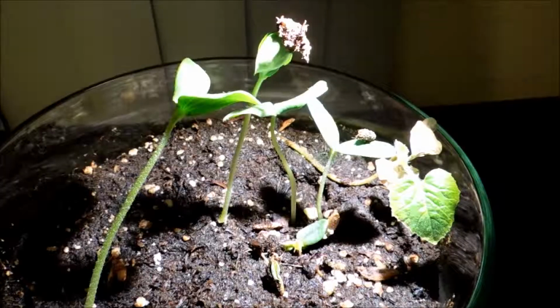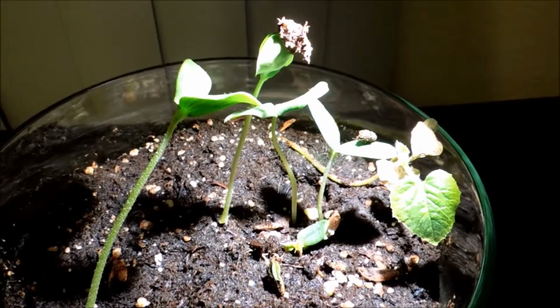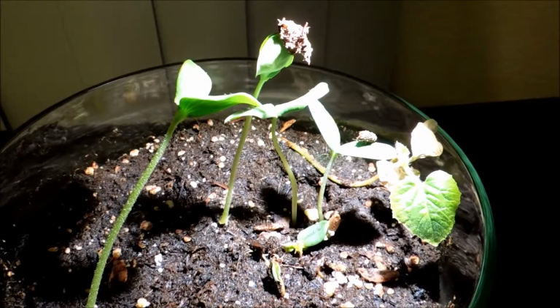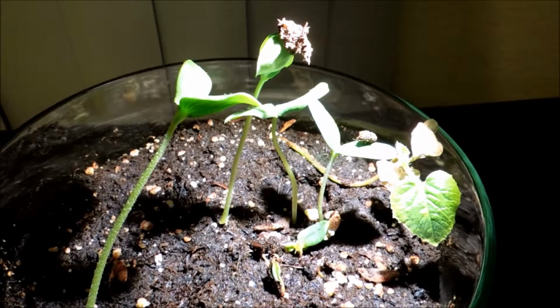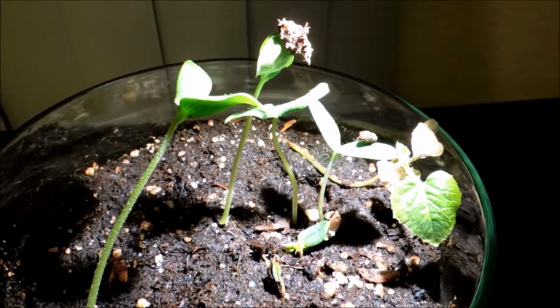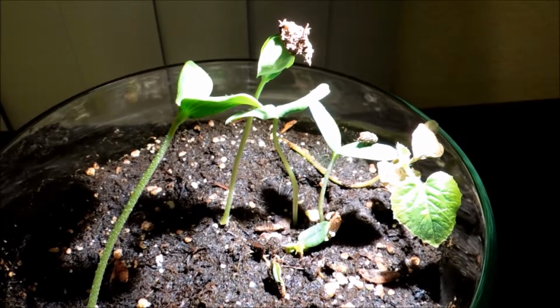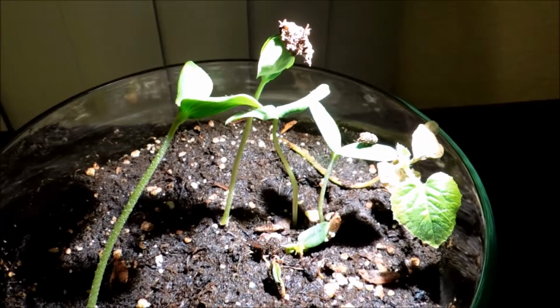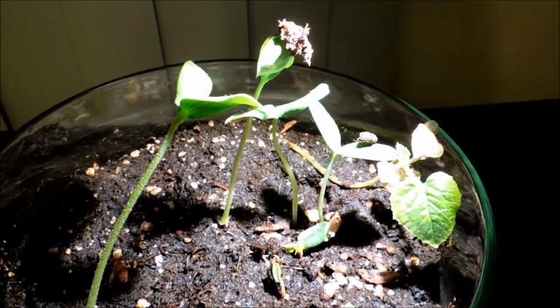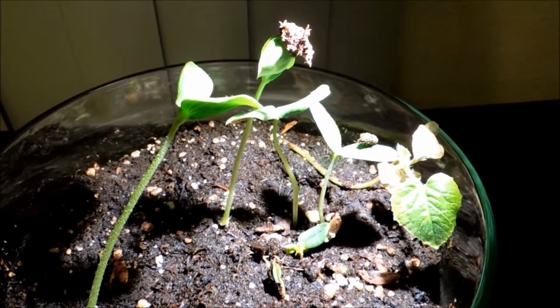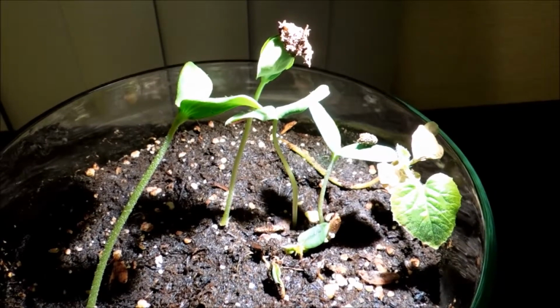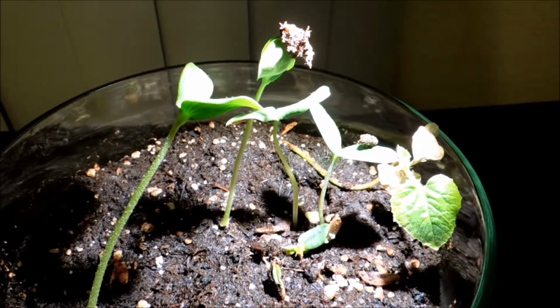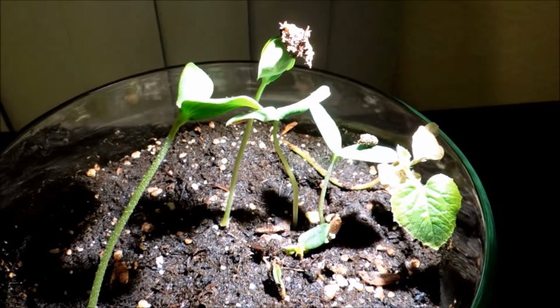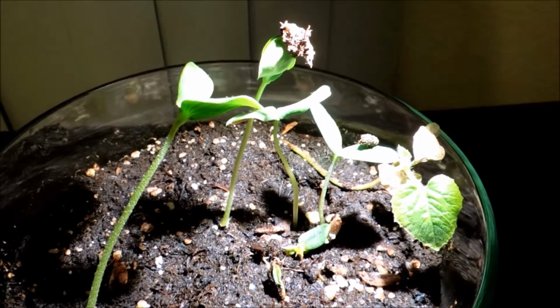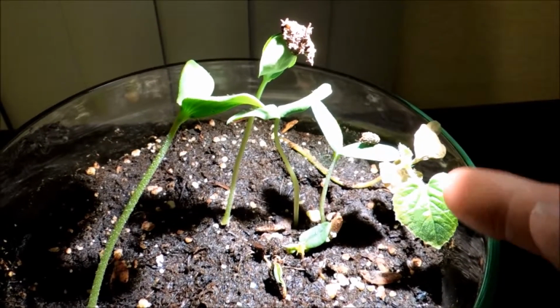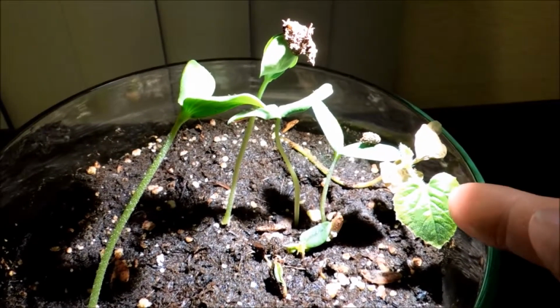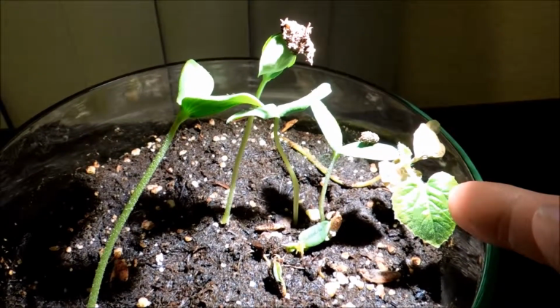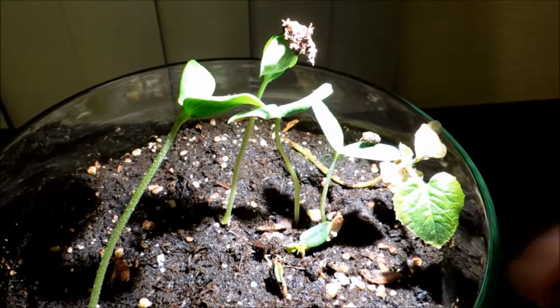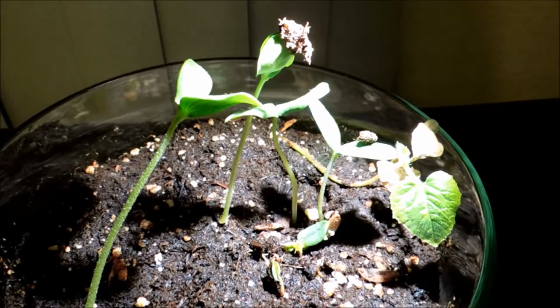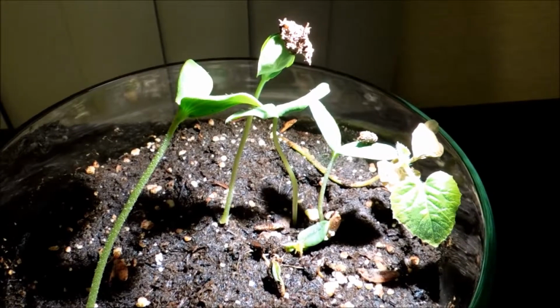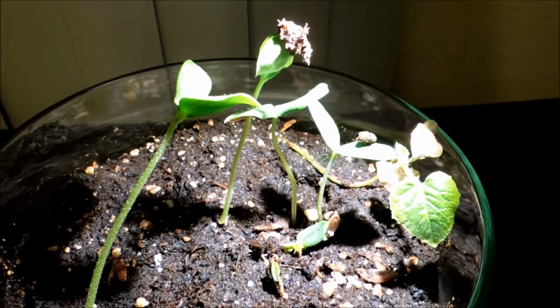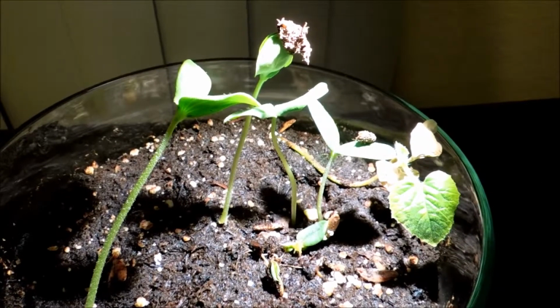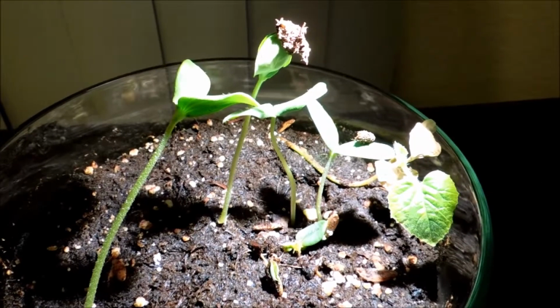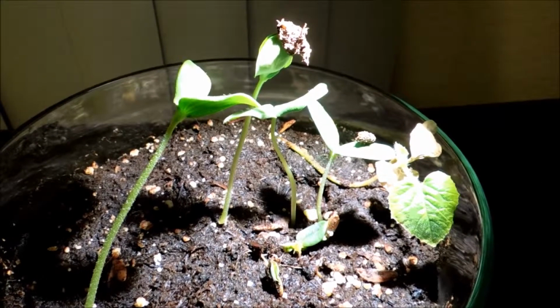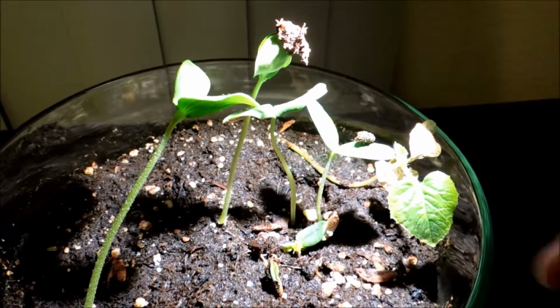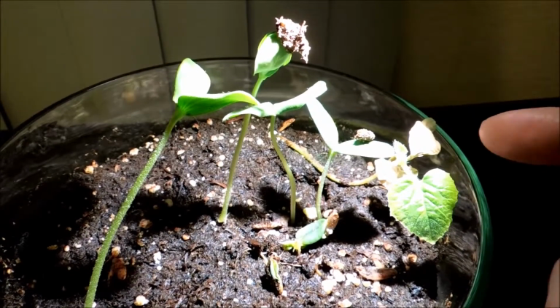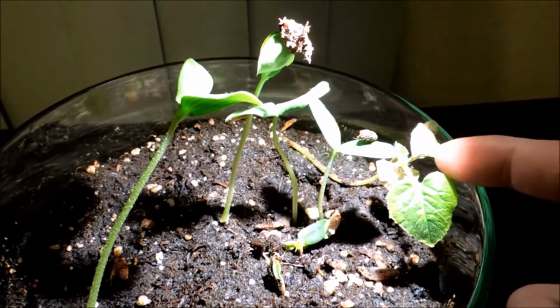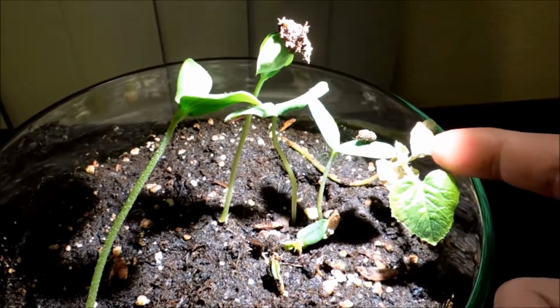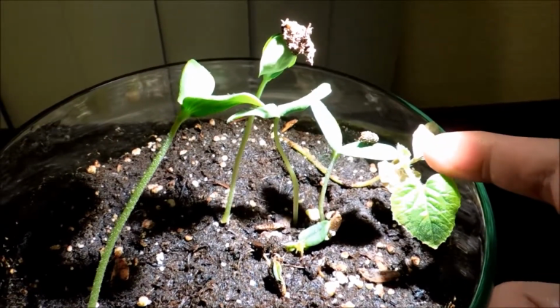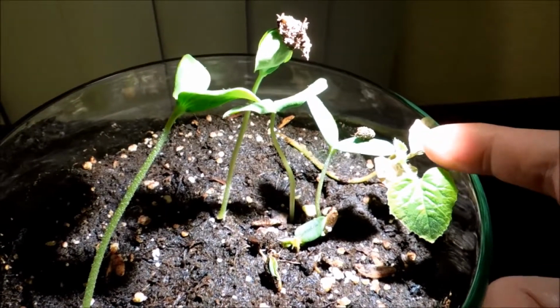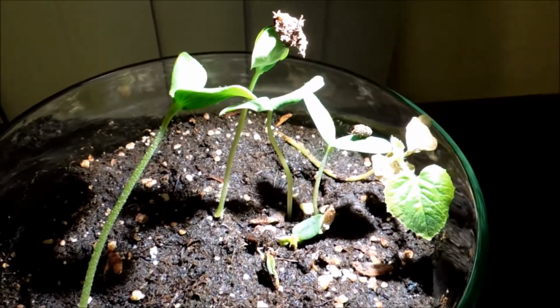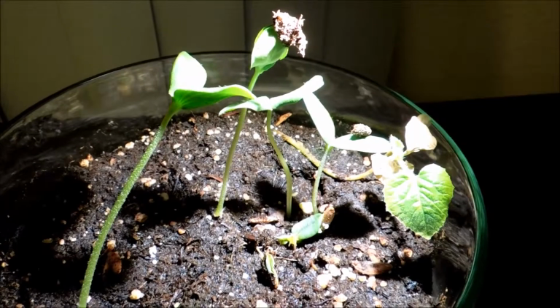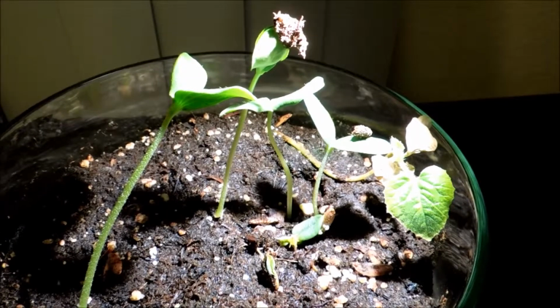It's day 48 and as you can see there are huge differences between today and yesterday. This seedling is still here, kind of grinding away and making progress on the second true leaf.